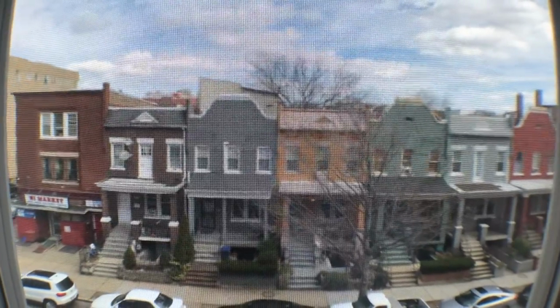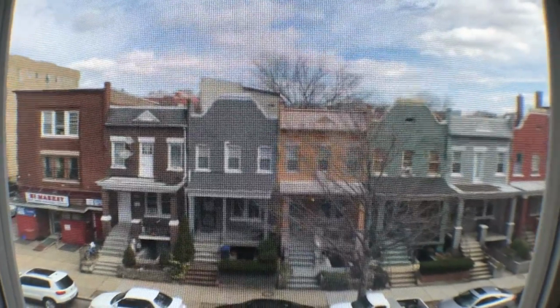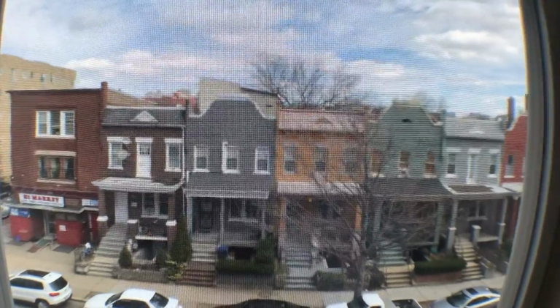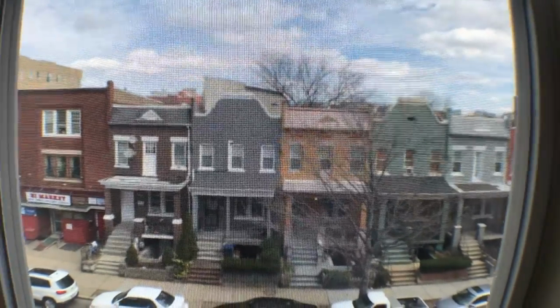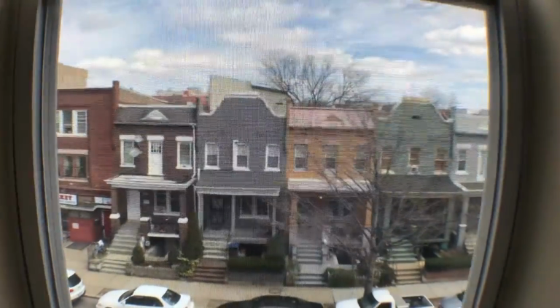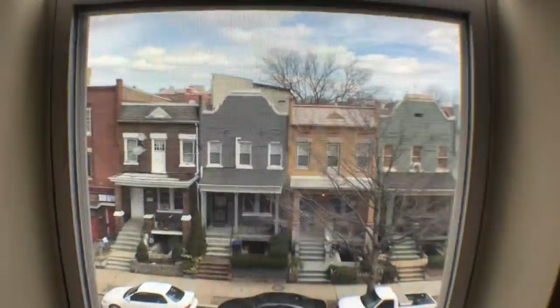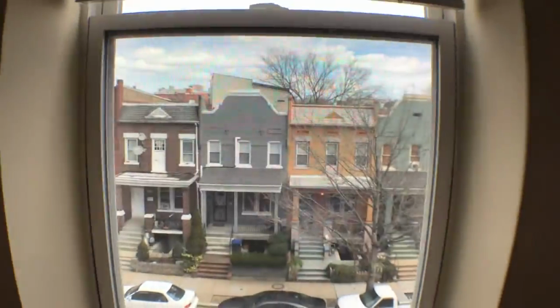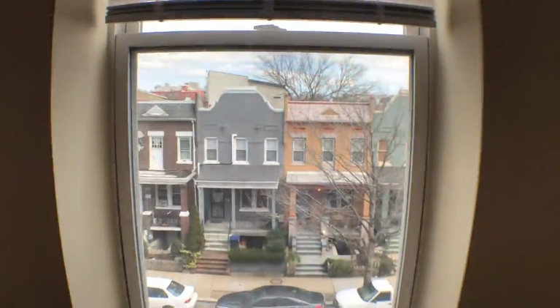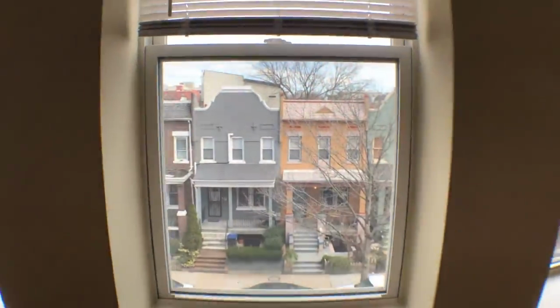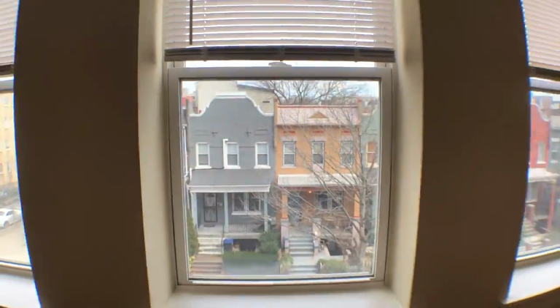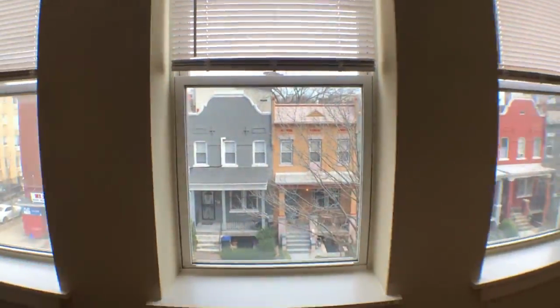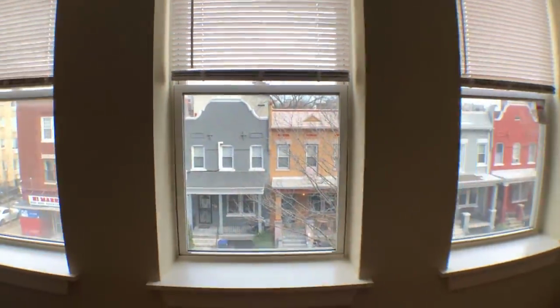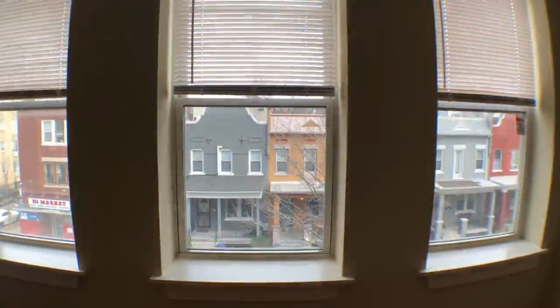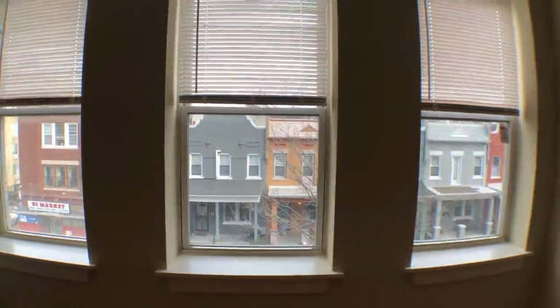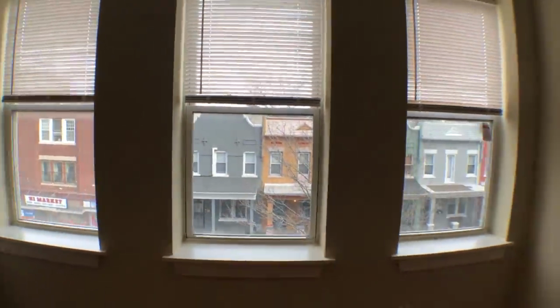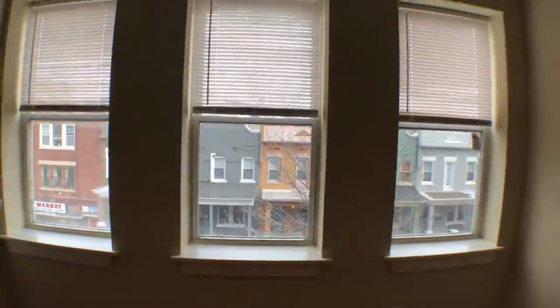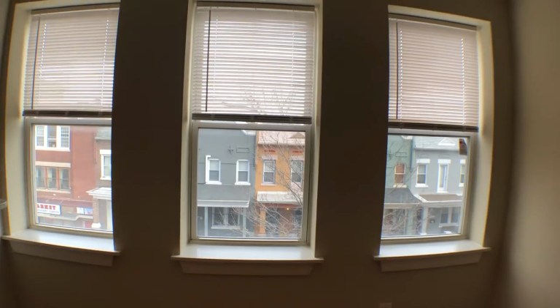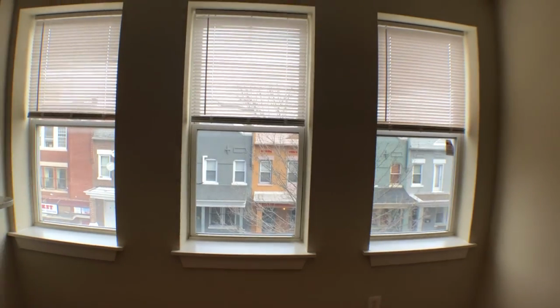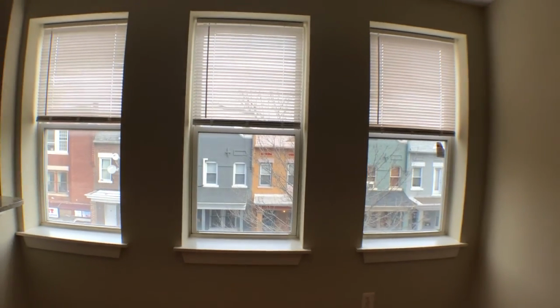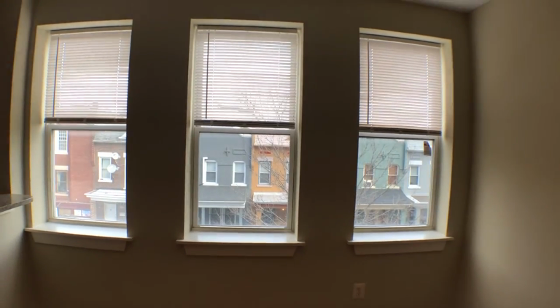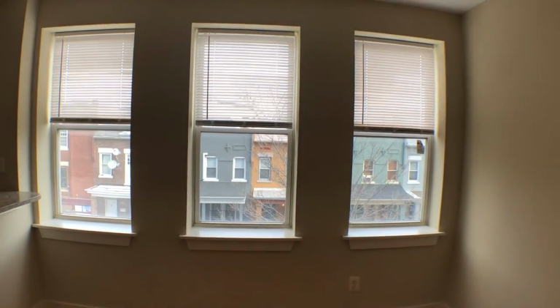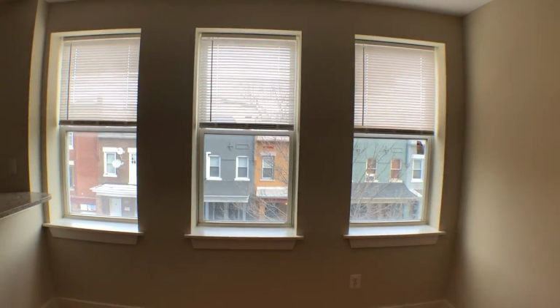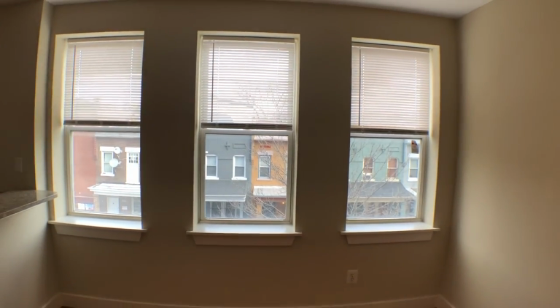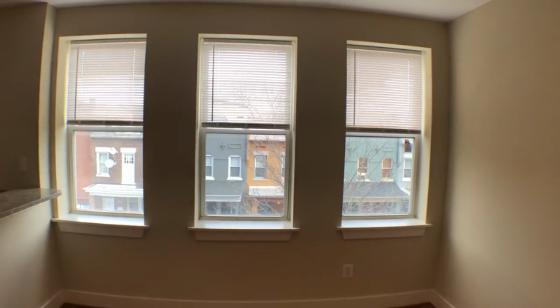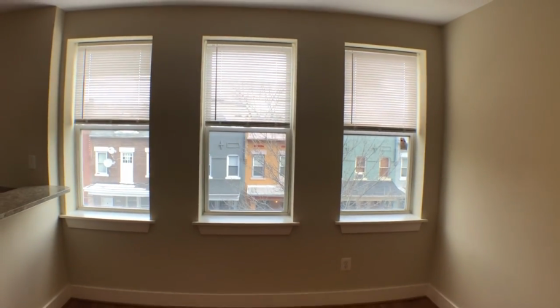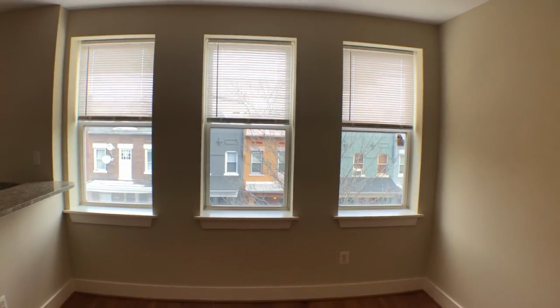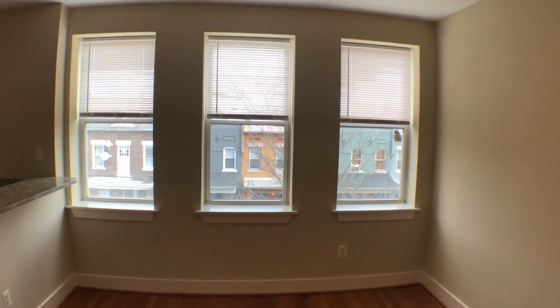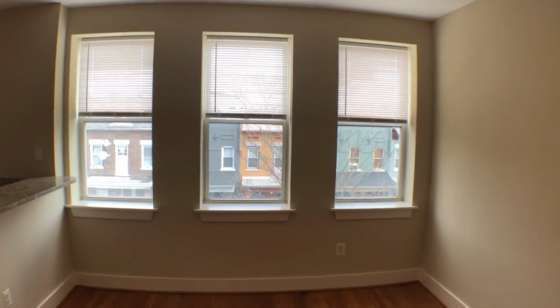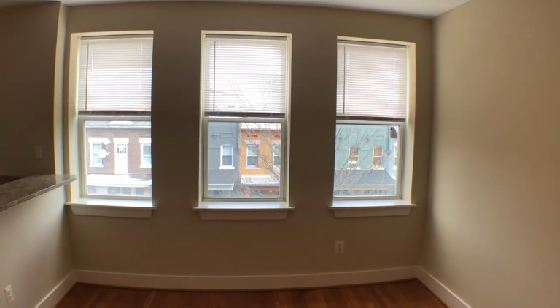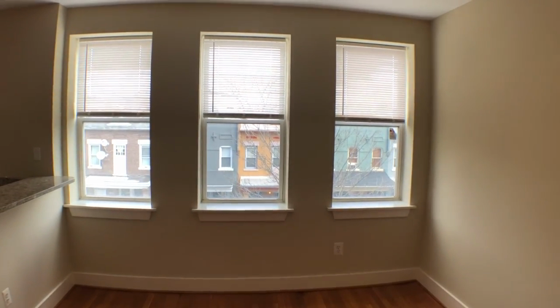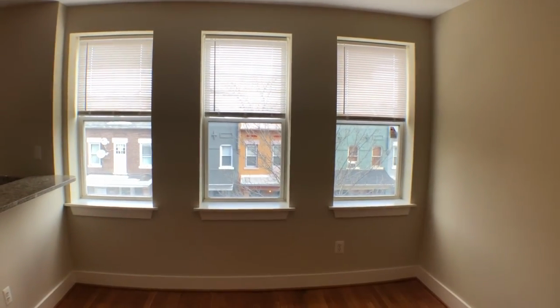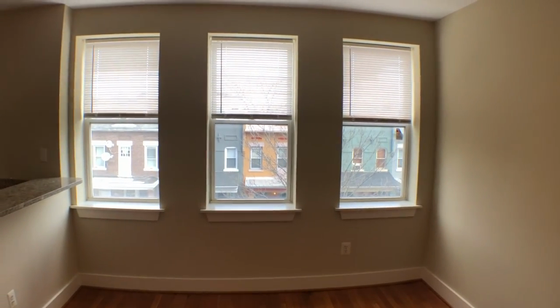Backing up a little bit to bring in the three beautiful windows here. Good morning sunlight.